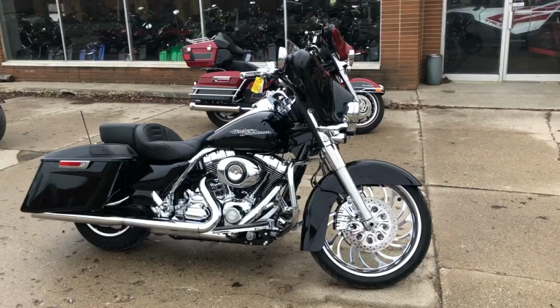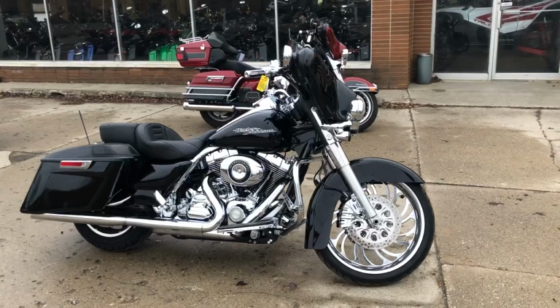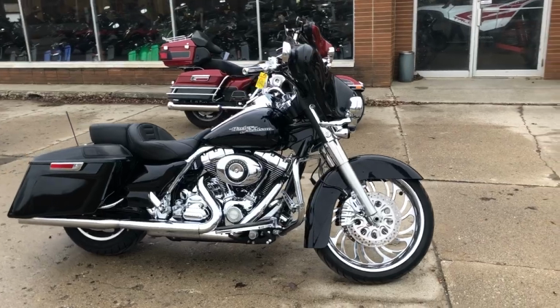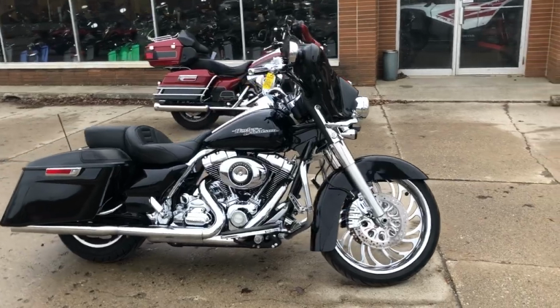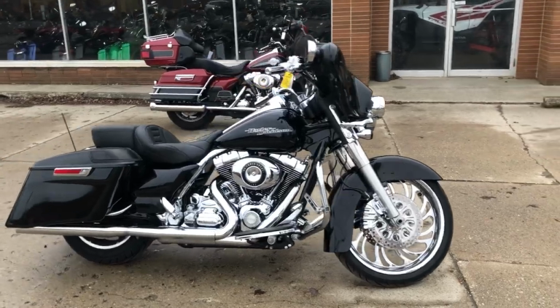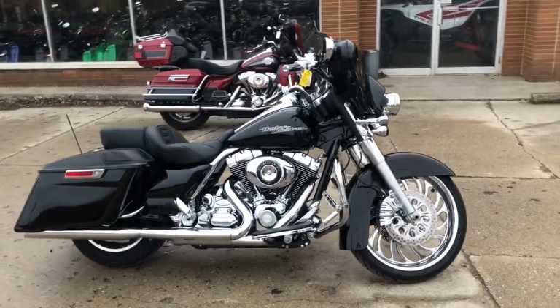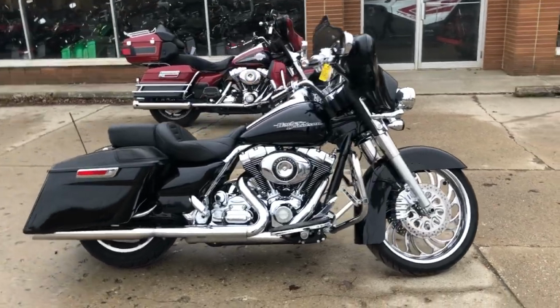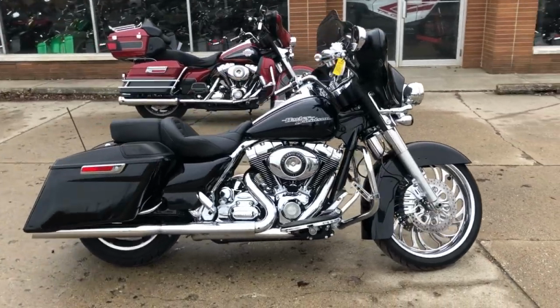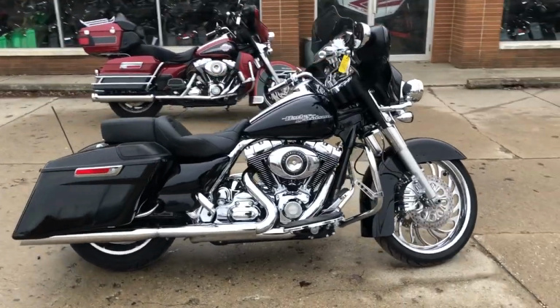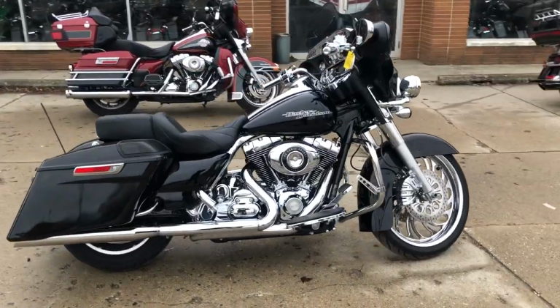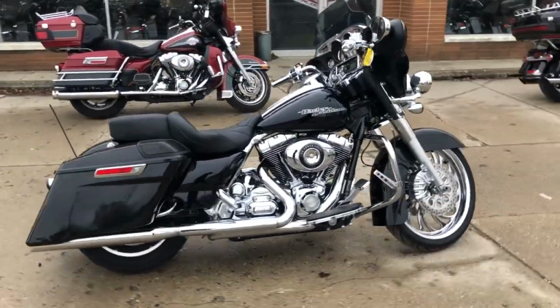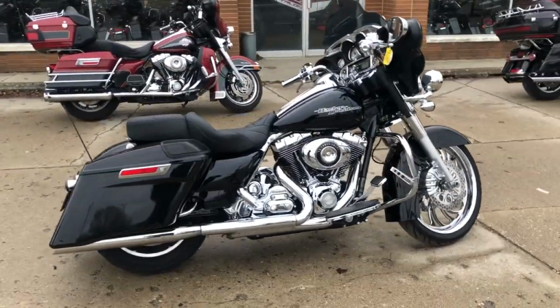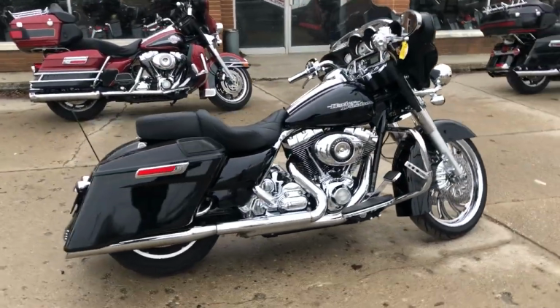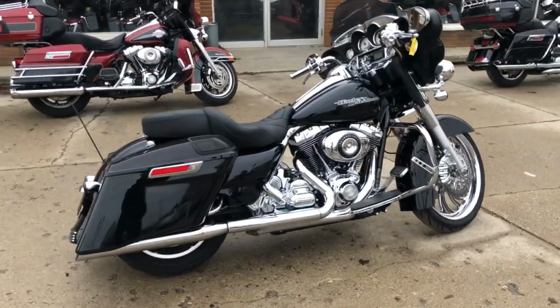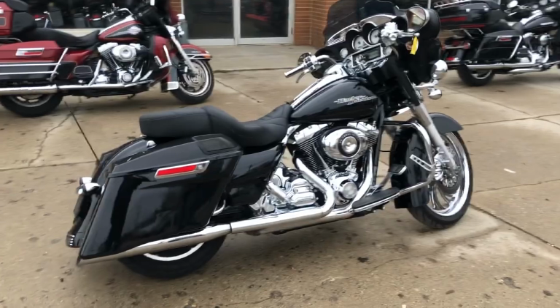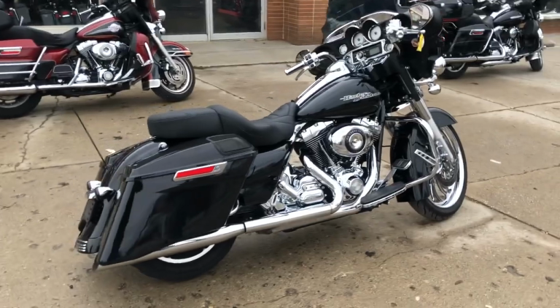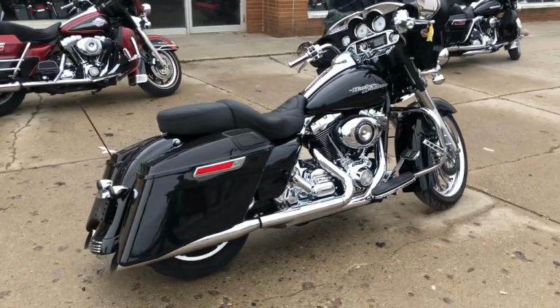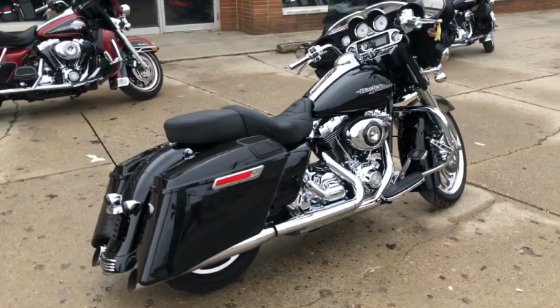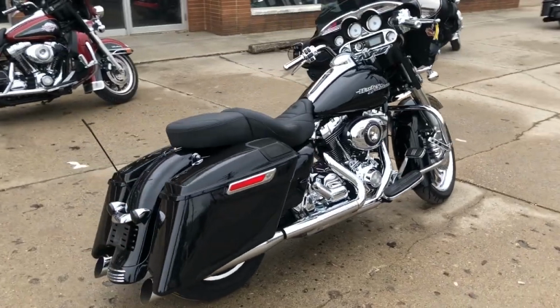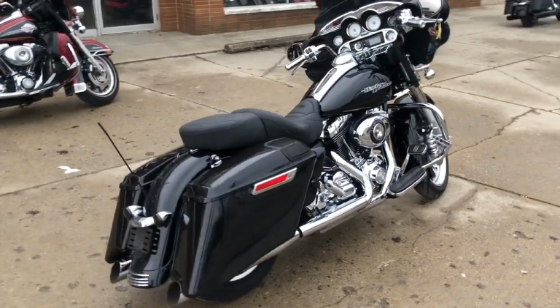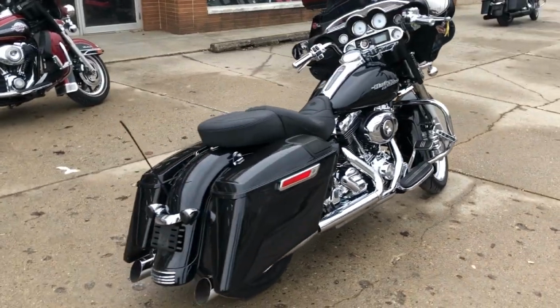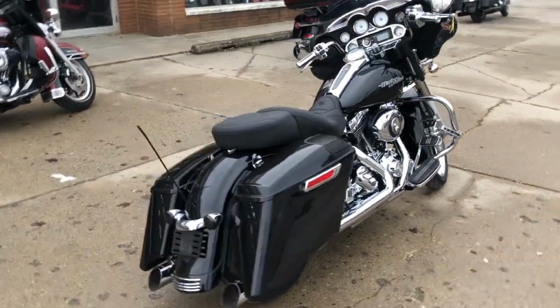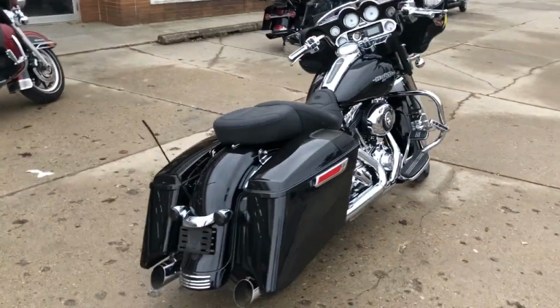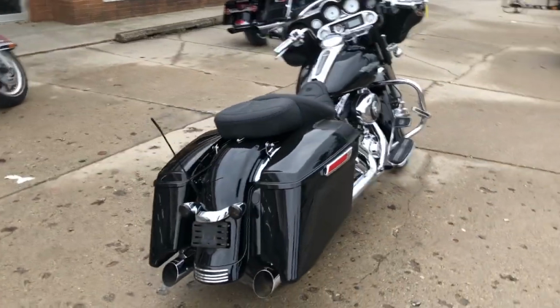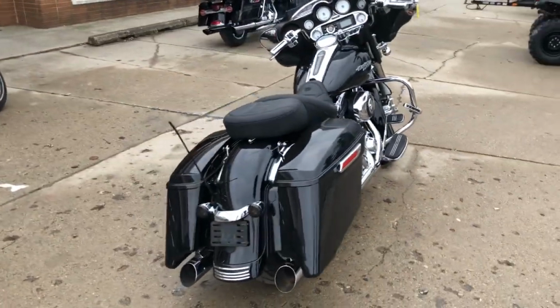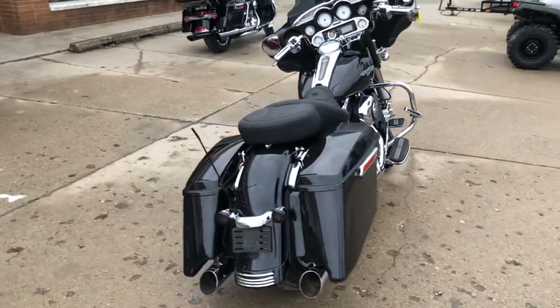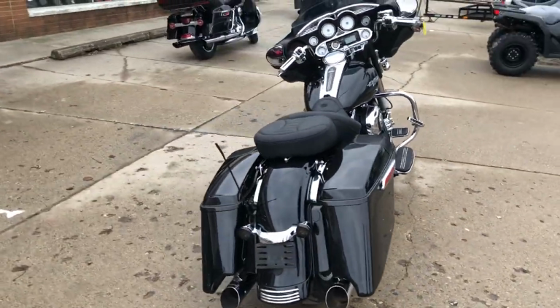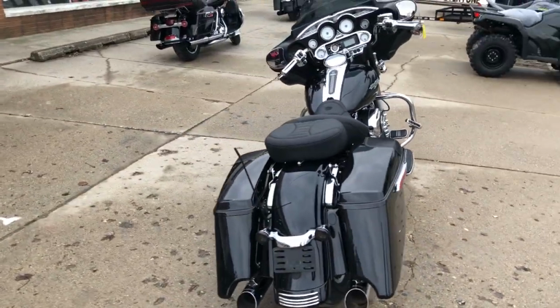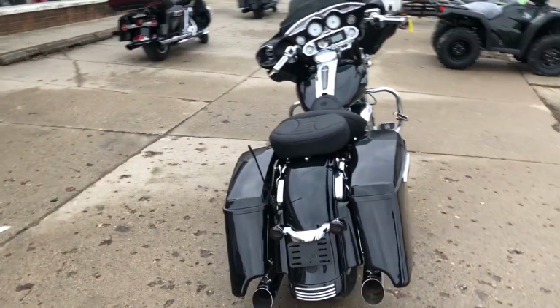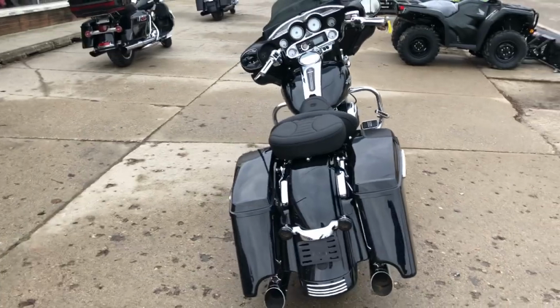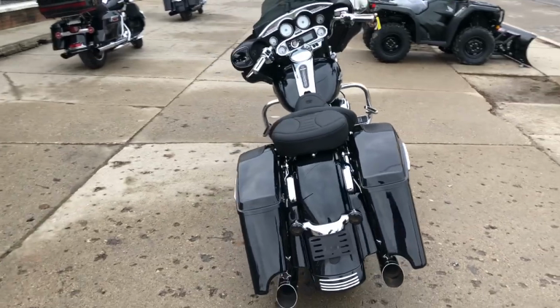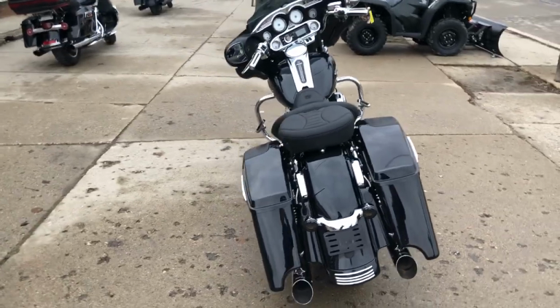Hey guys, ApprovalPowerSports.com here. I have a used Harley Street Glide for sale with the 21 inch chrome front wheel. Take a close look at this big wheeled bagger with over $2500 in extras.